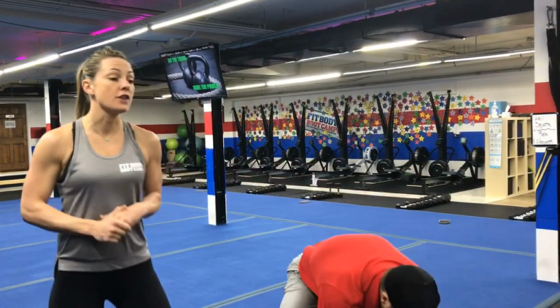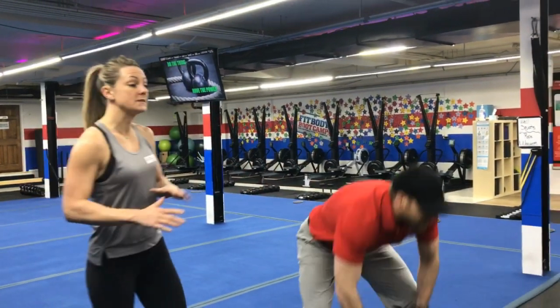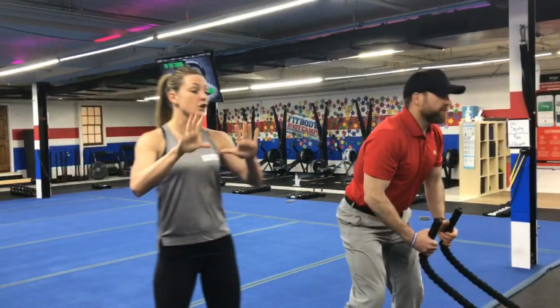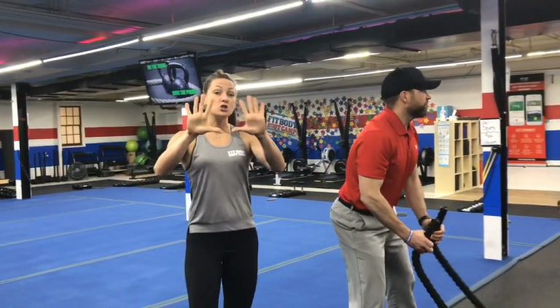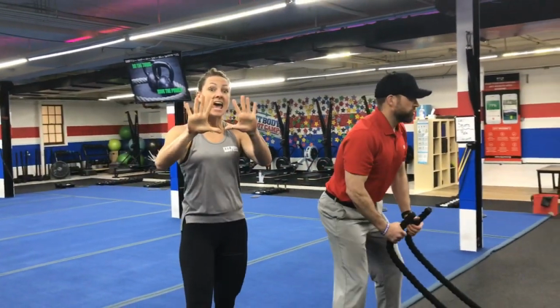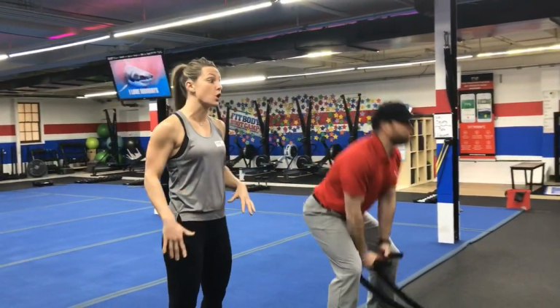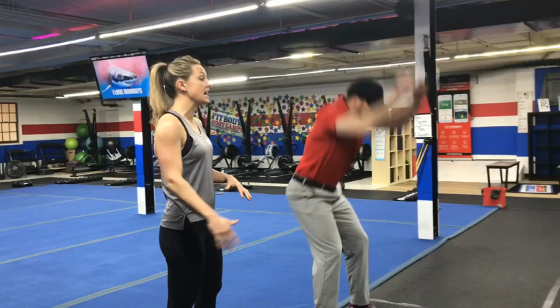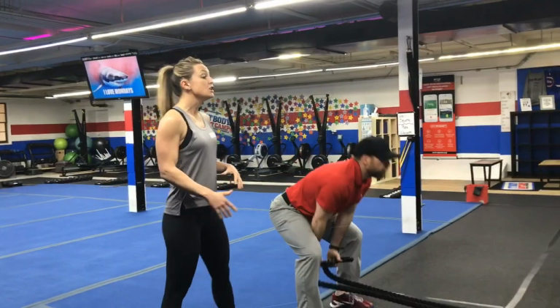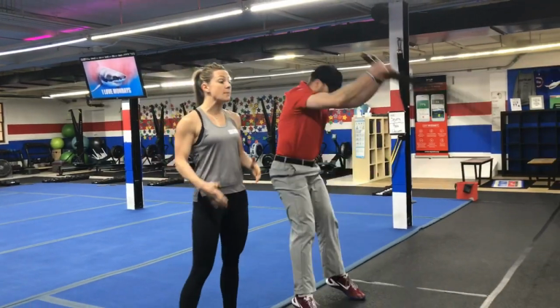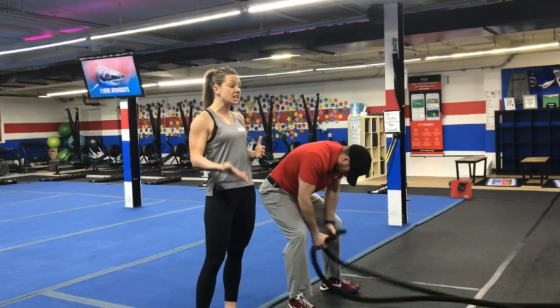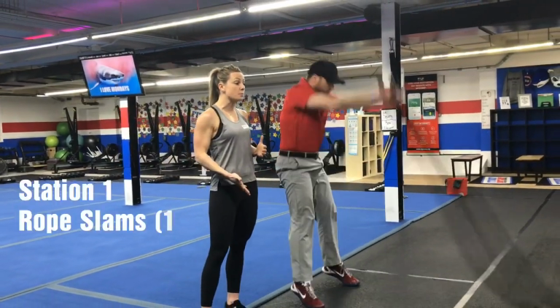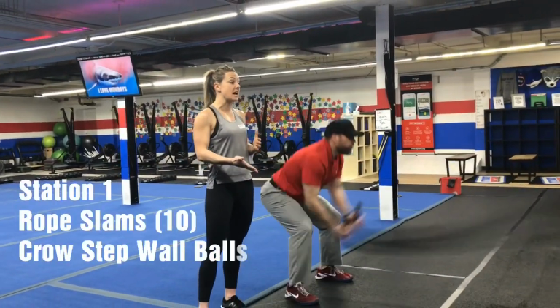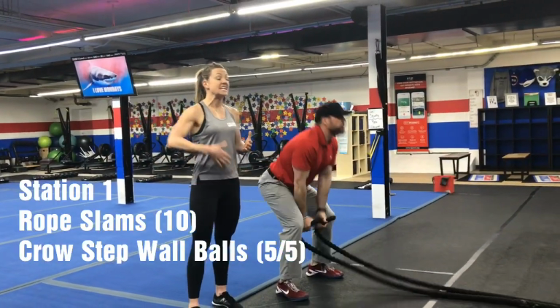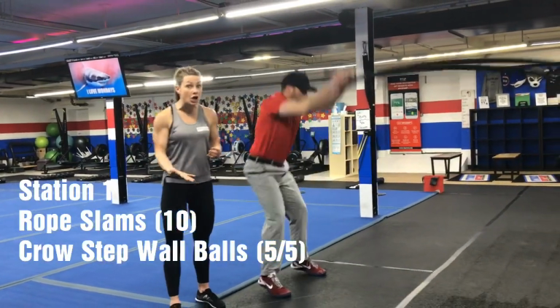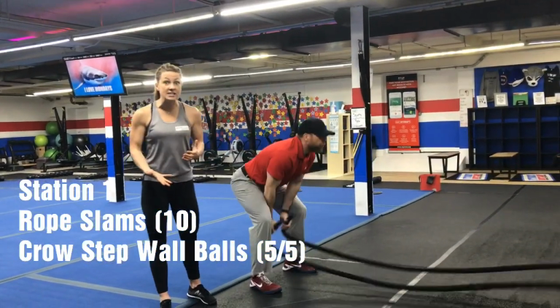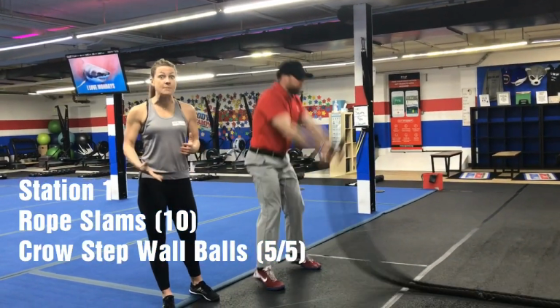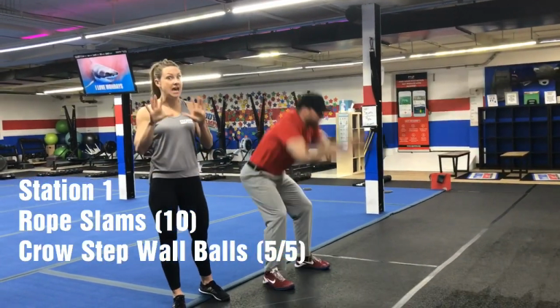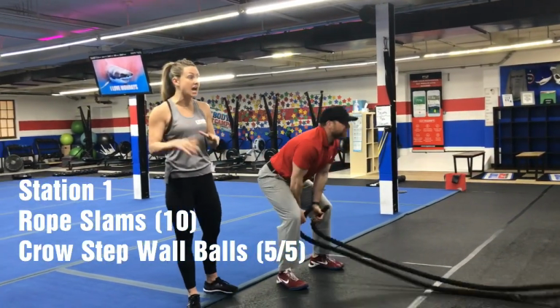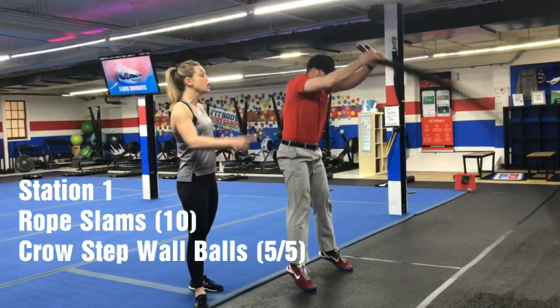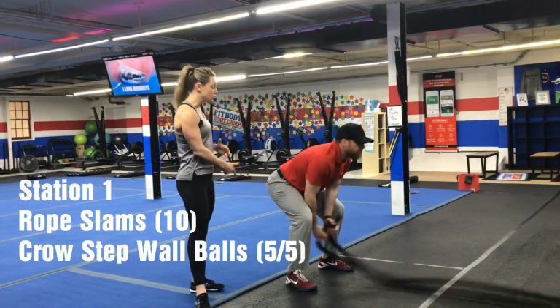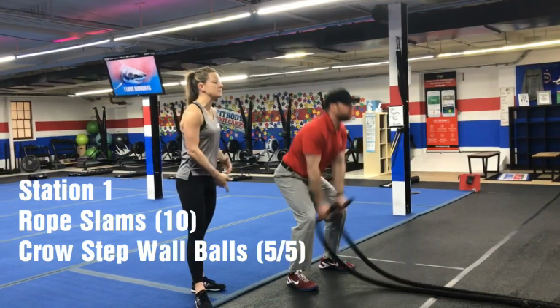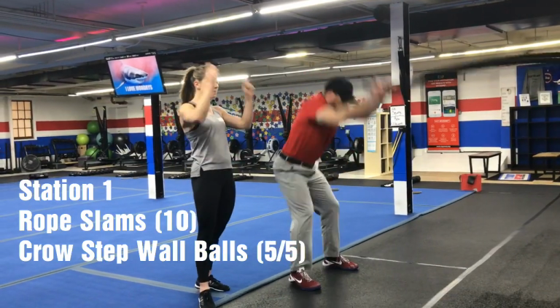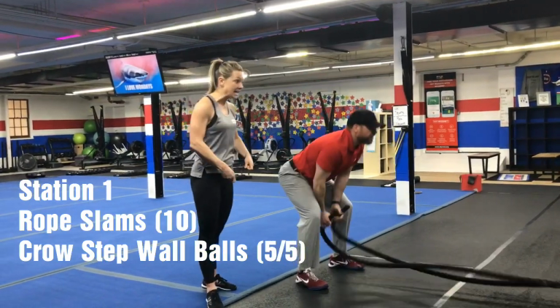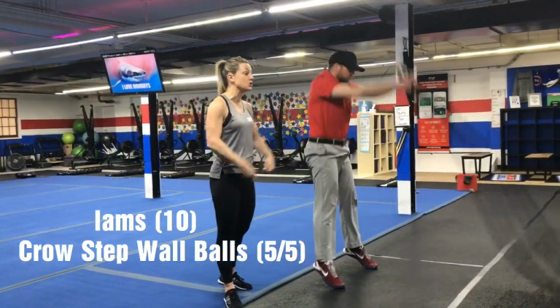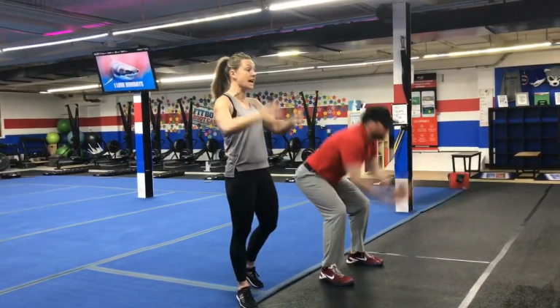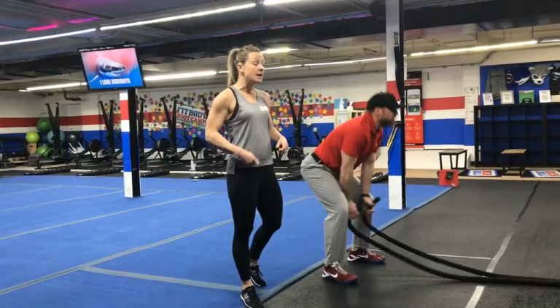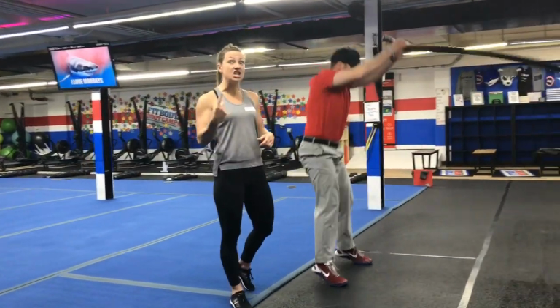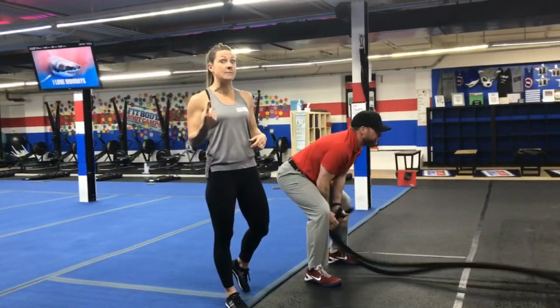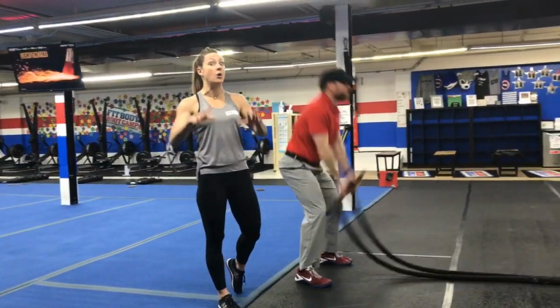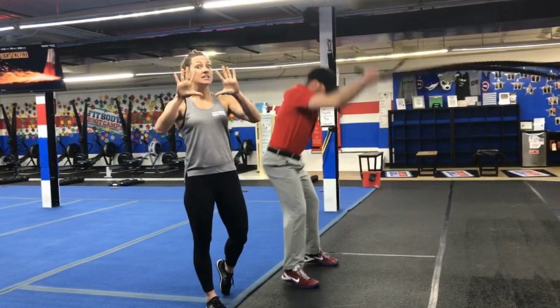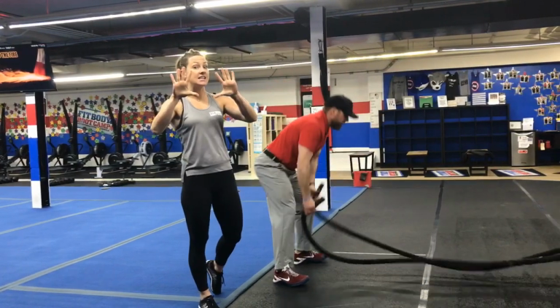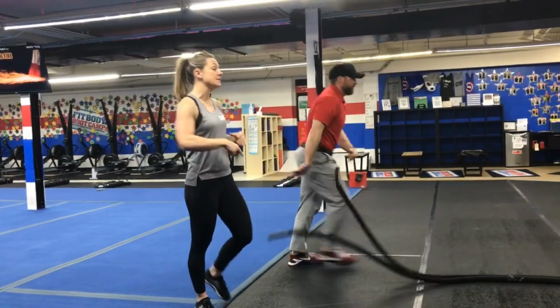Here on the ropes, first you're going to do ten rope slams. With each rope slam, it's as hard as you can slam it ten times. Use your head, sit your butt back as you slam, and make each slam count. Ten slams.